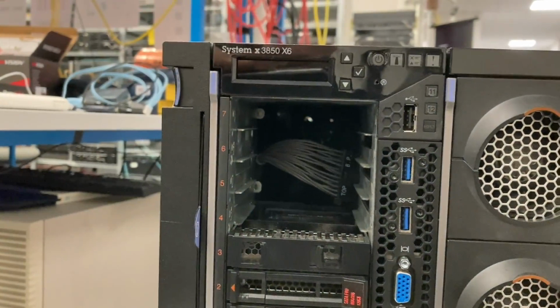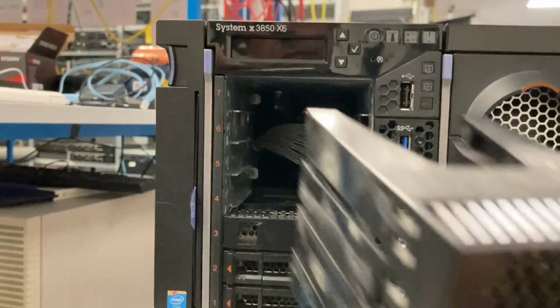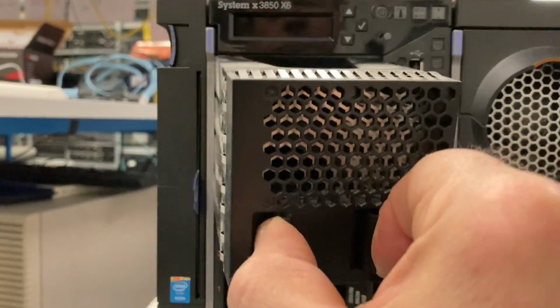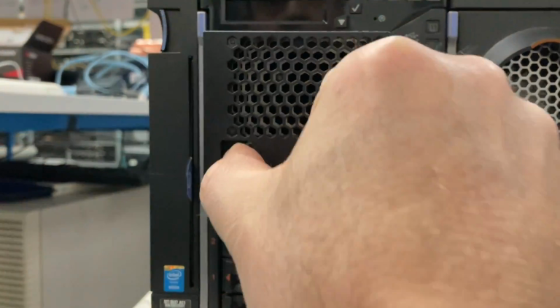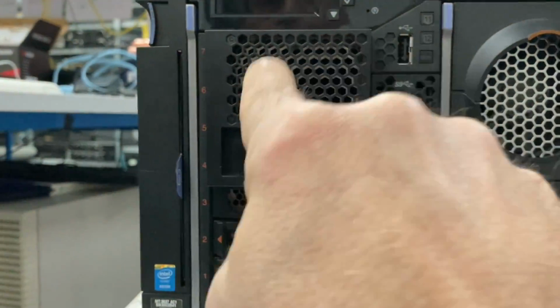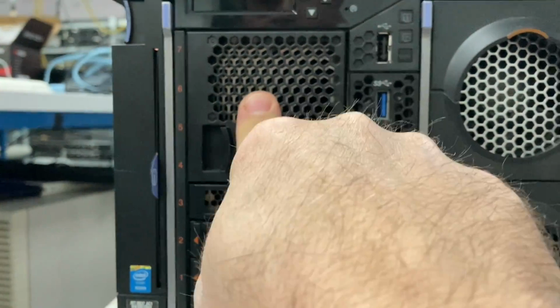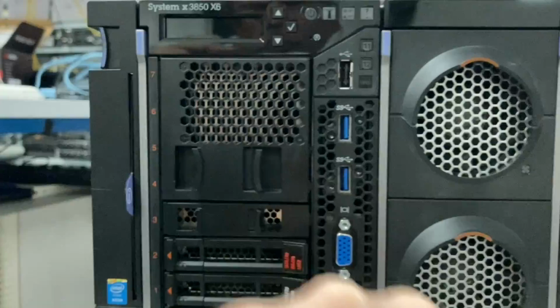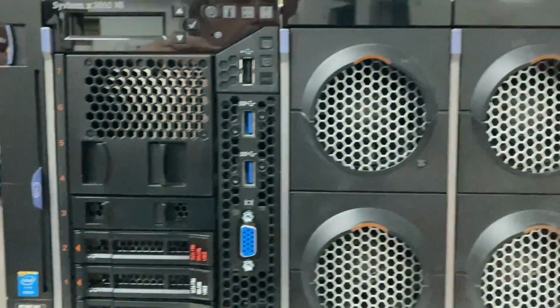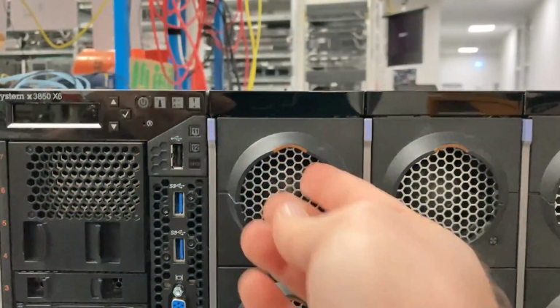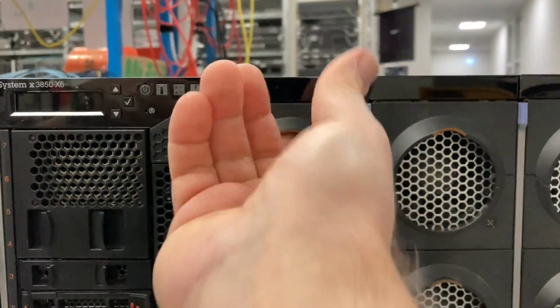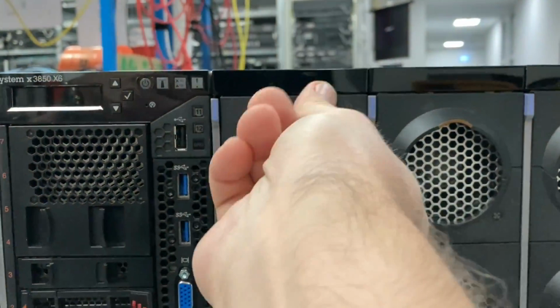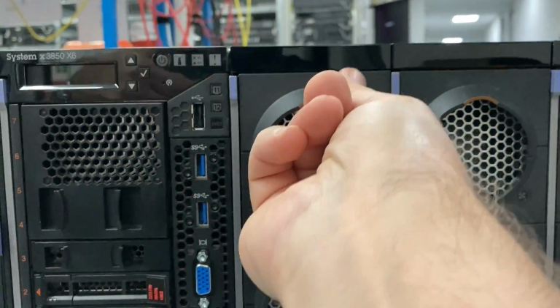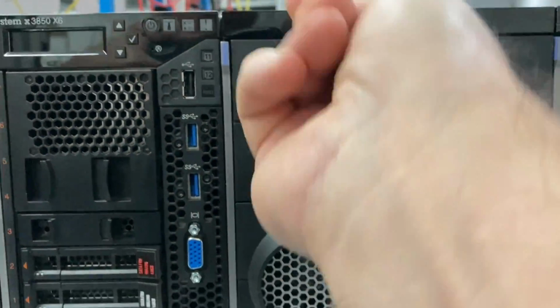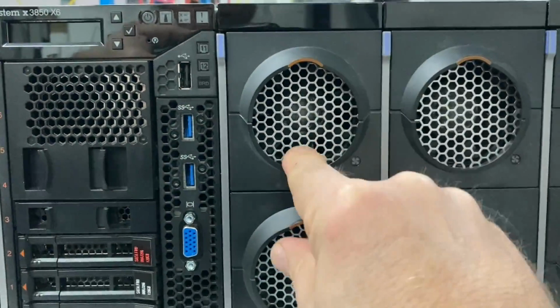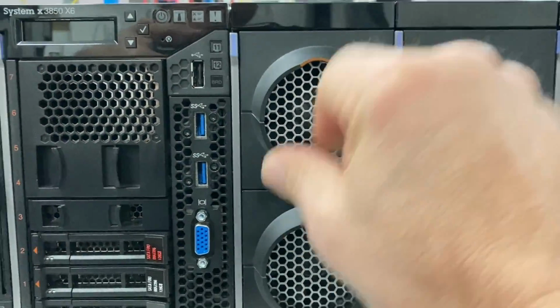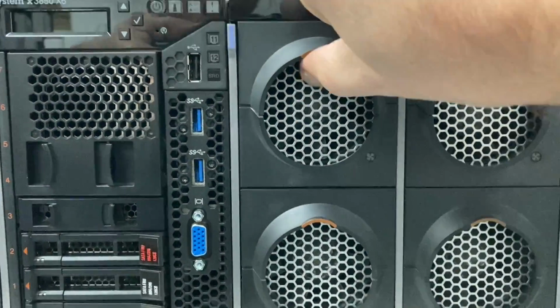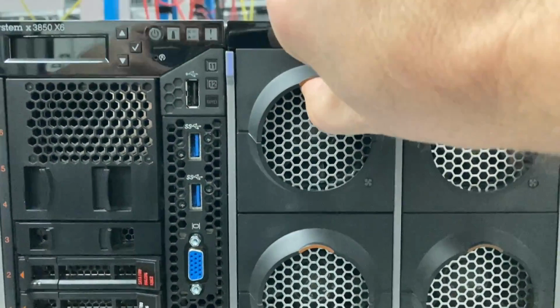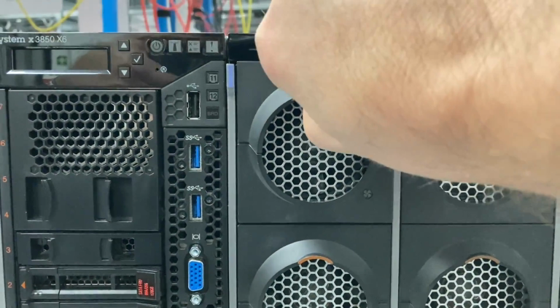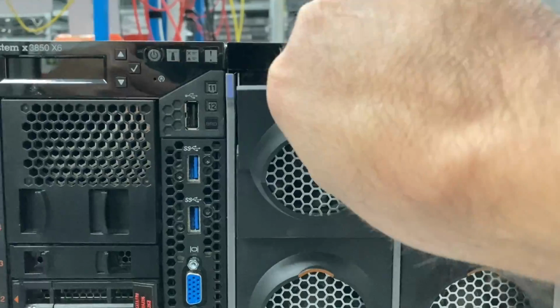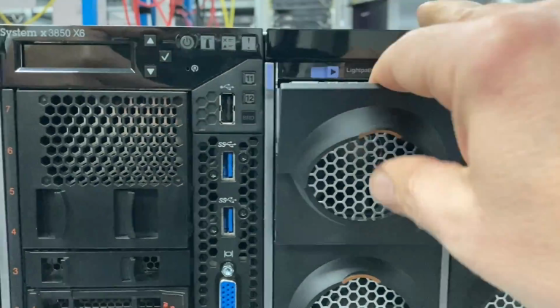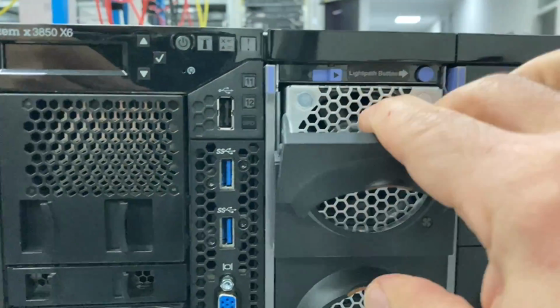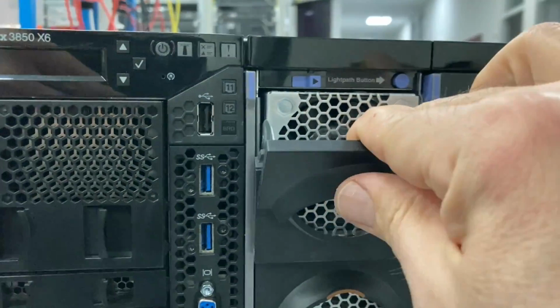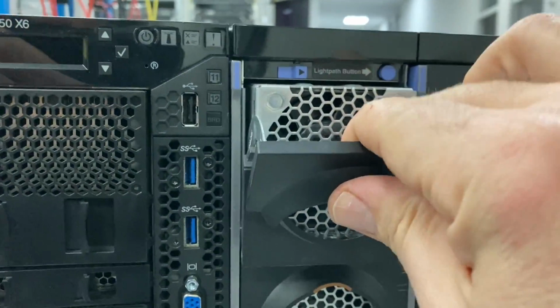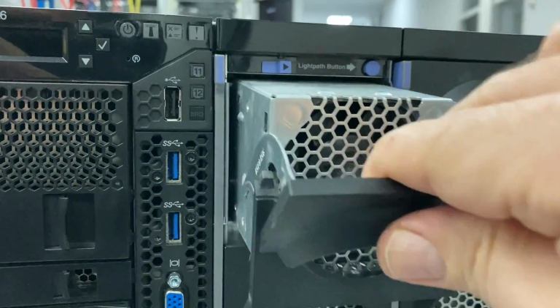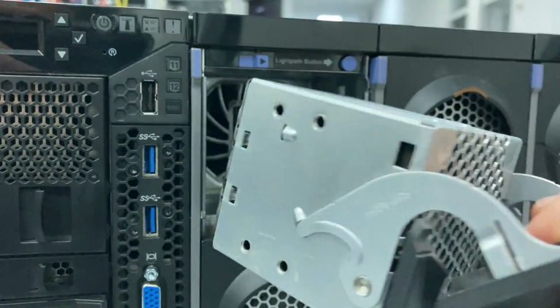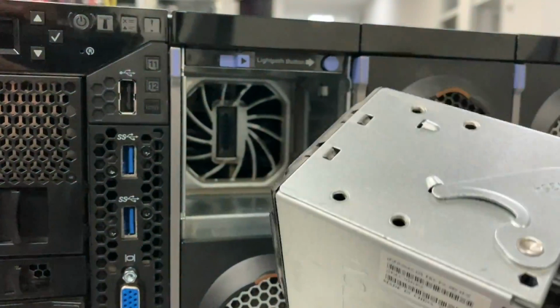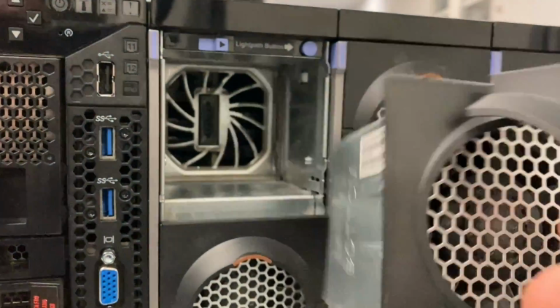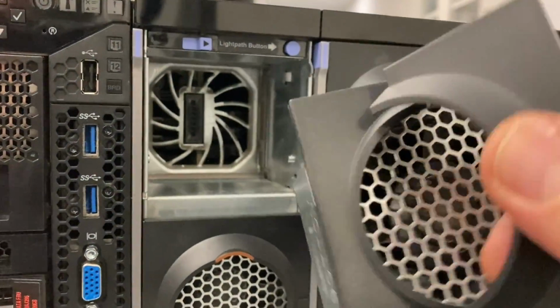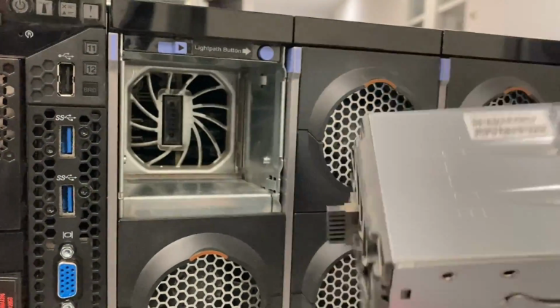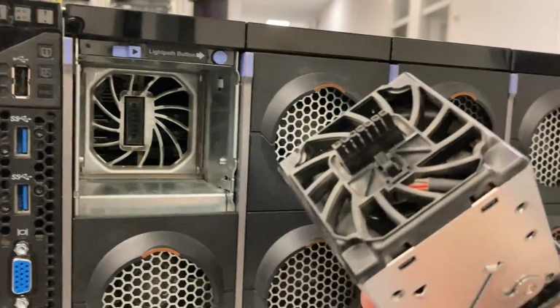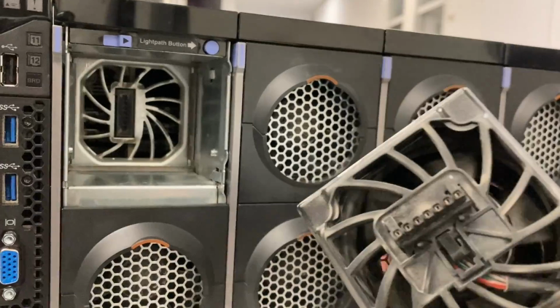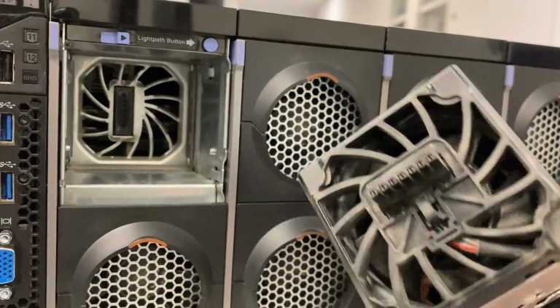On the front is space for up to eight disk drives or SSDs. The upper backplane here is not installed. Here are the CPU fans — you pull this lever here and the fan comes out, but there are two fans per CPU module.